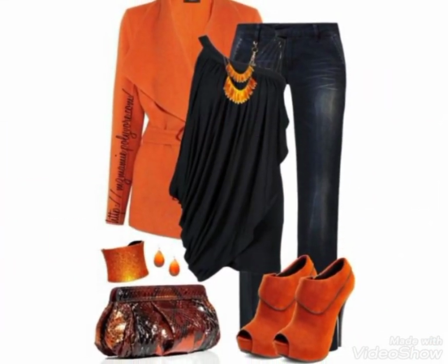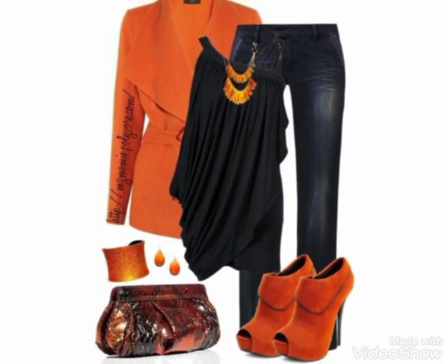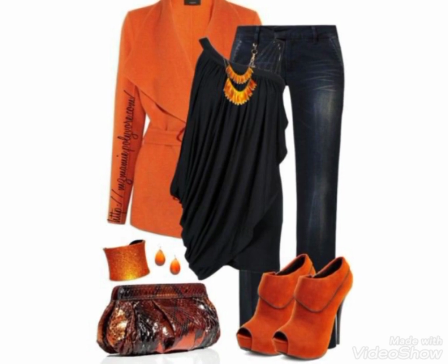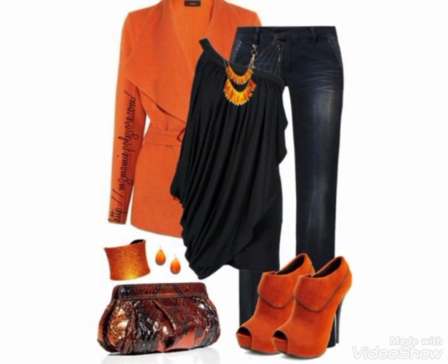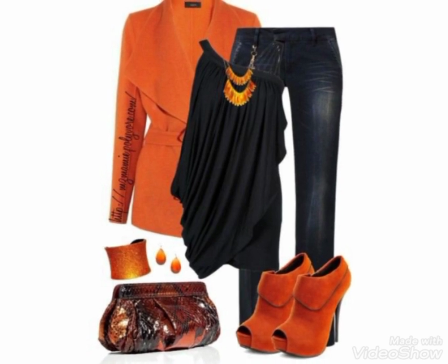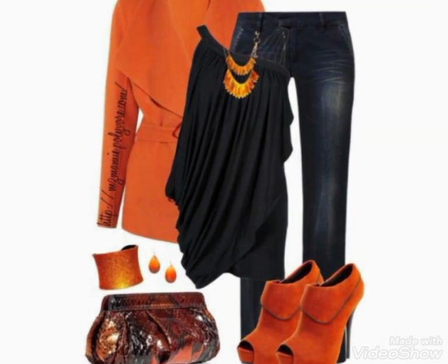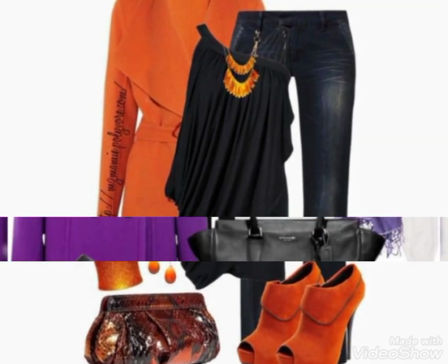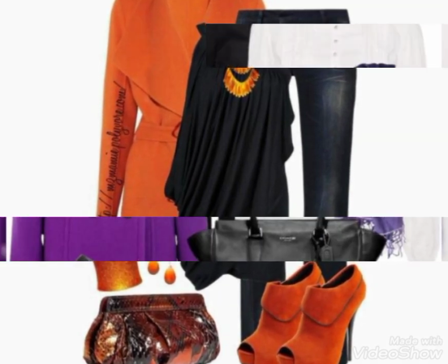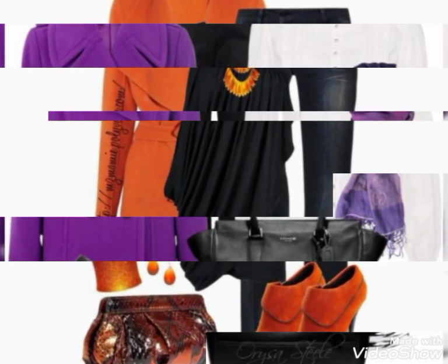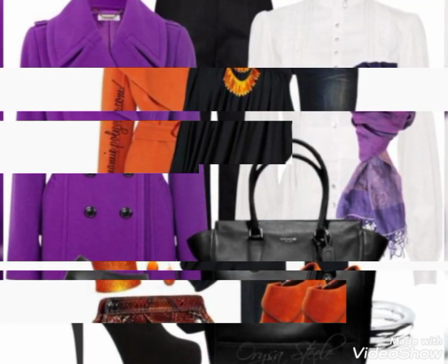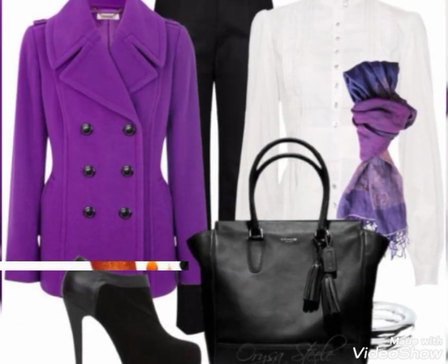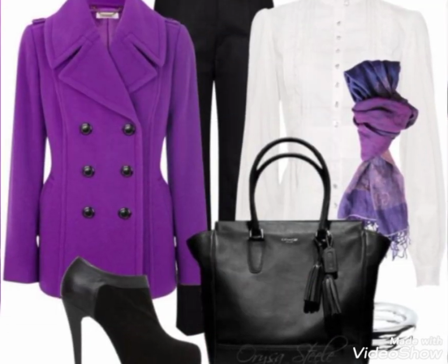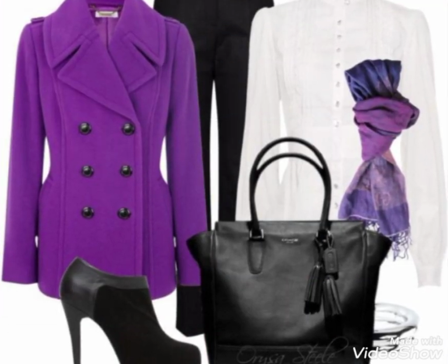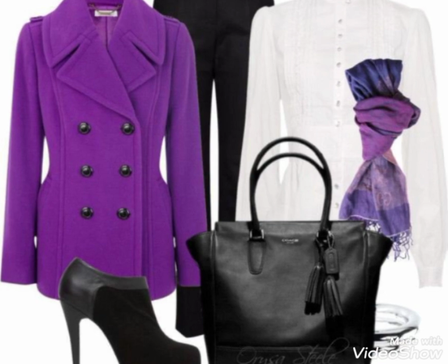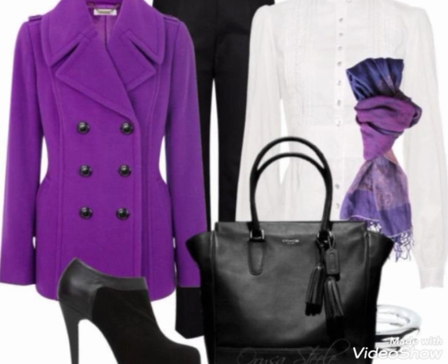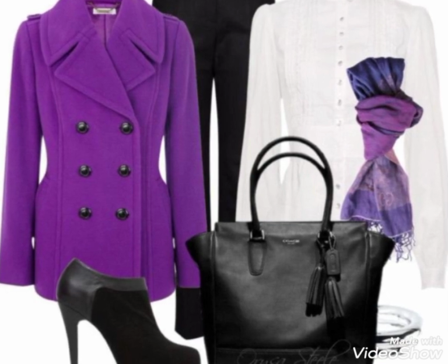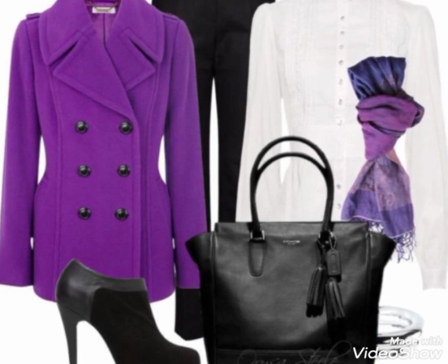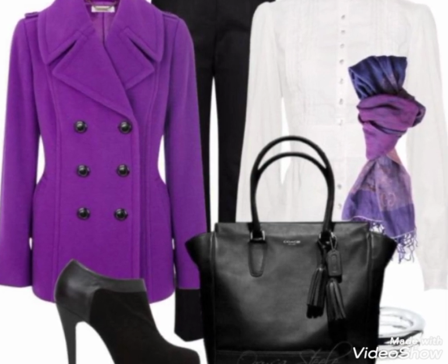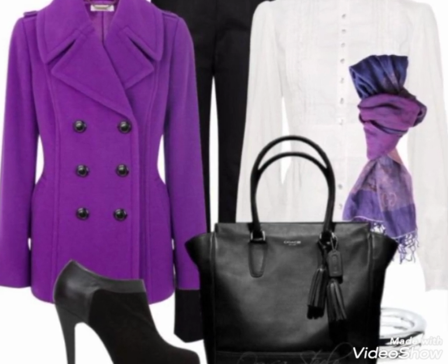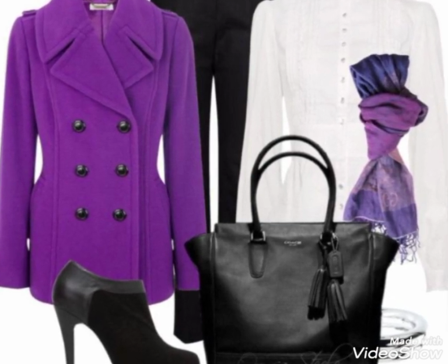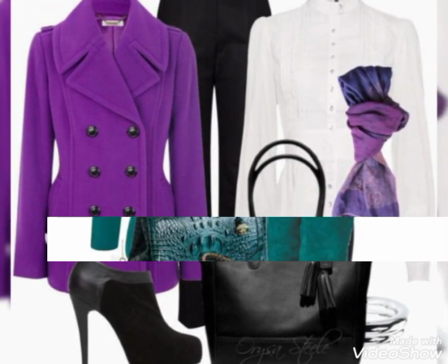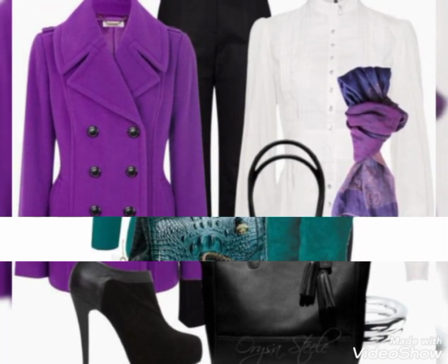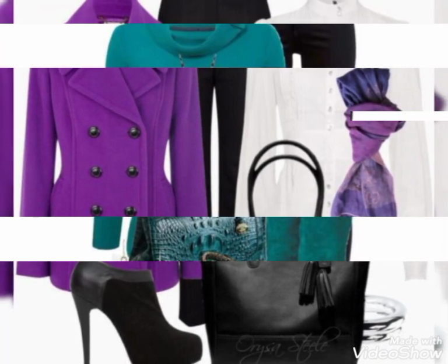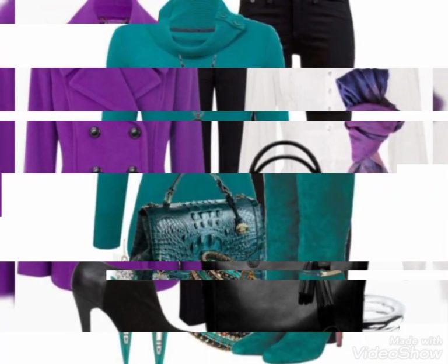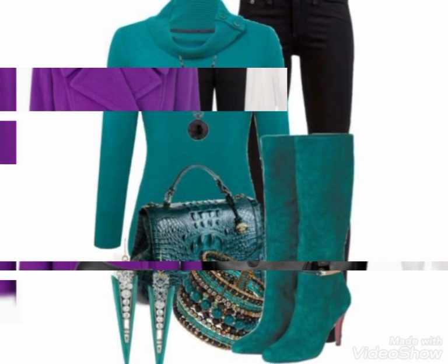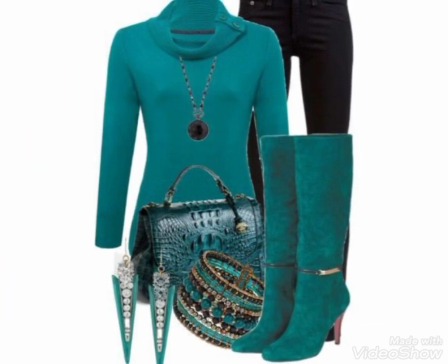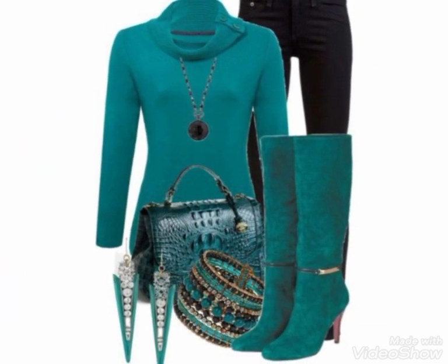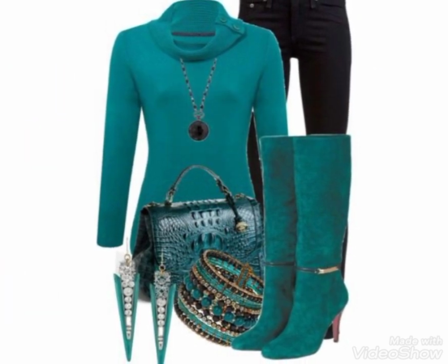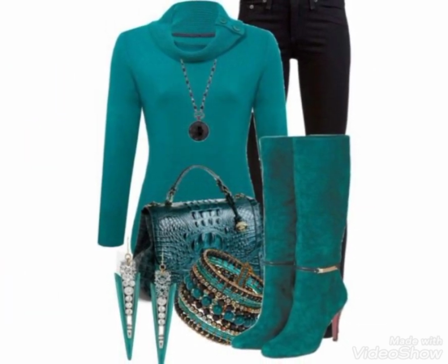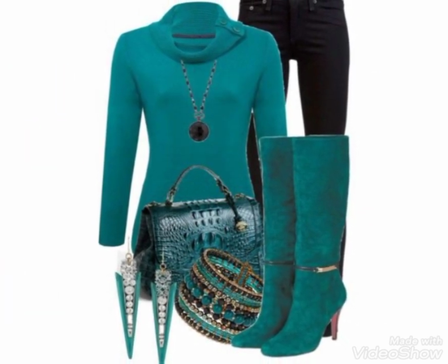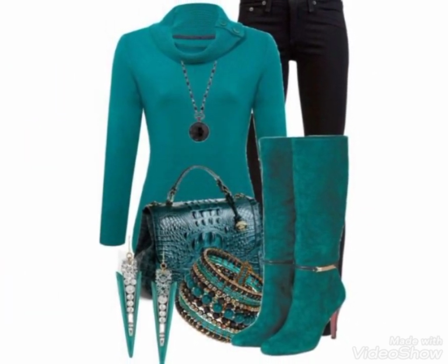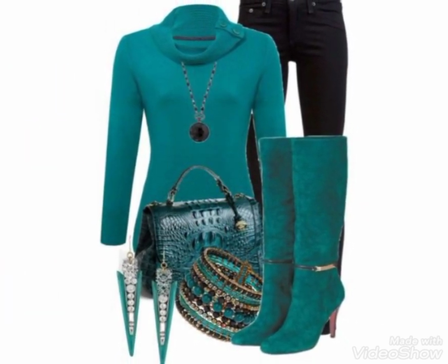Moza aap ke liye aaj ke video ke designs pe sazai ke. Dekhe yeh designs to friends ke tampera adra hai. I hope ke aap log ko yeh zaroor pasand aayega. To friends, matching dekha ke aap log matching bhi bahut different and new hai.